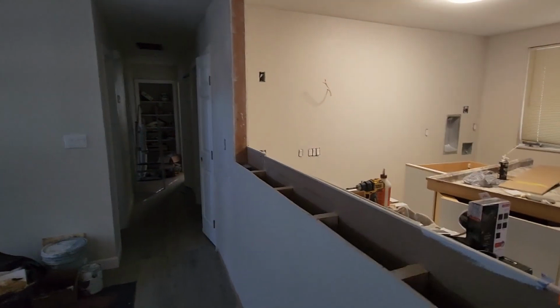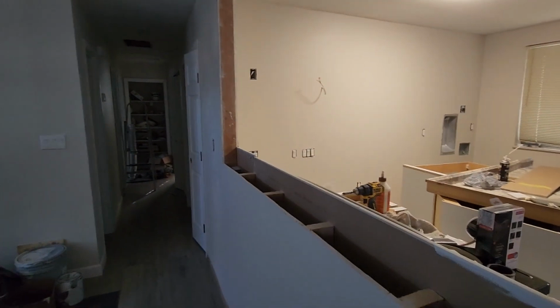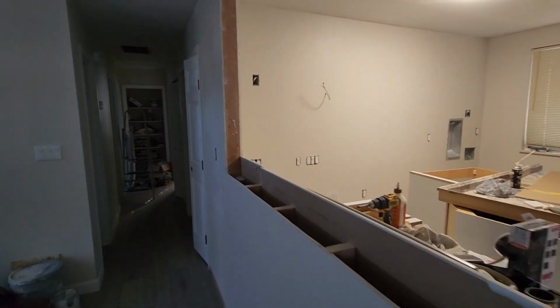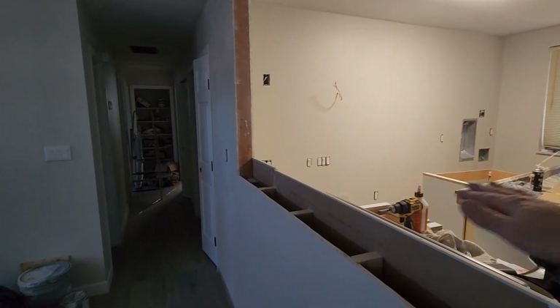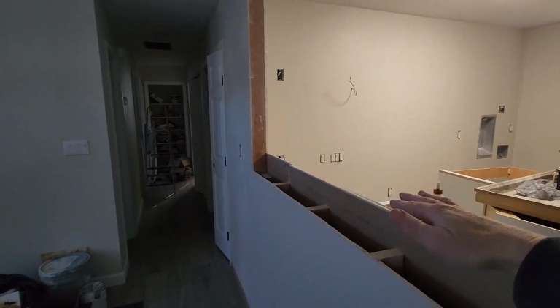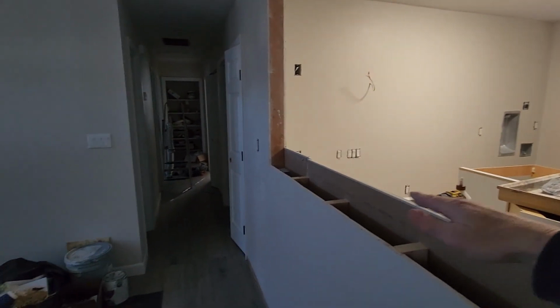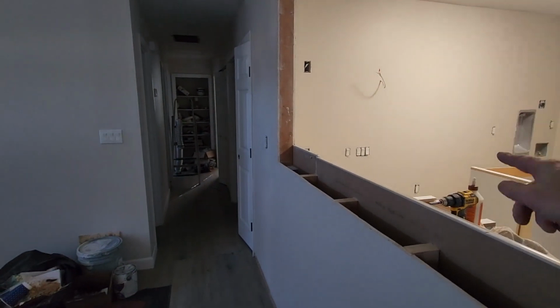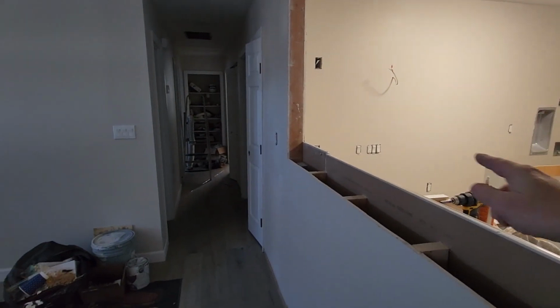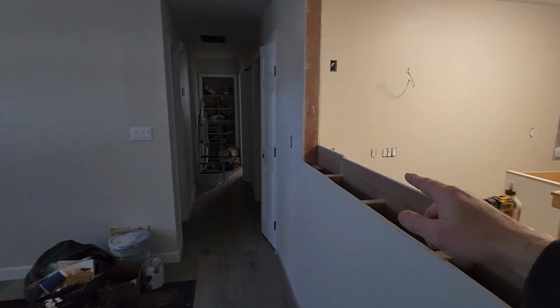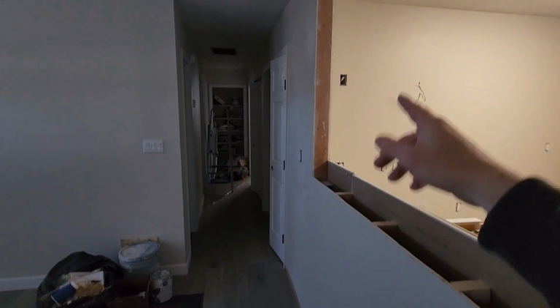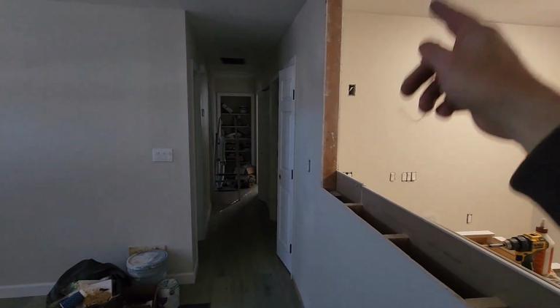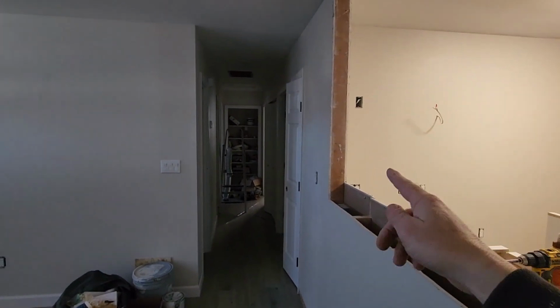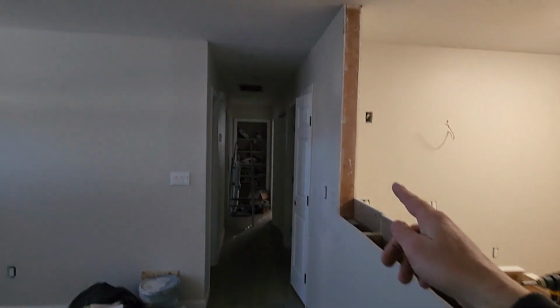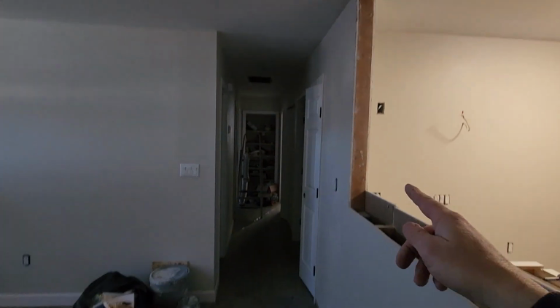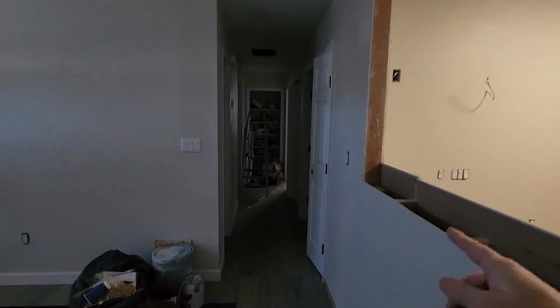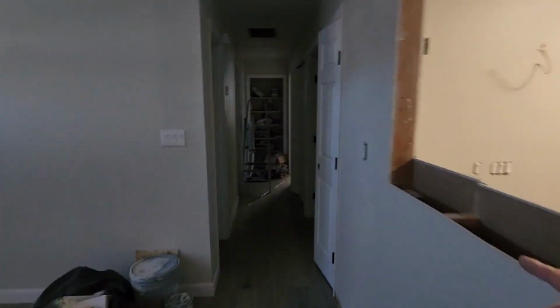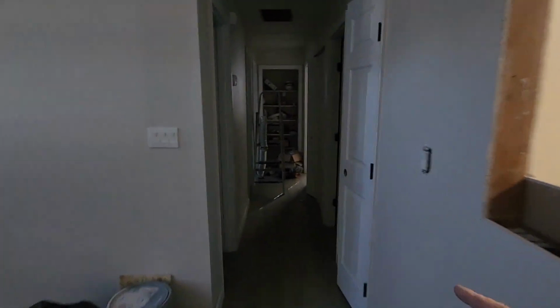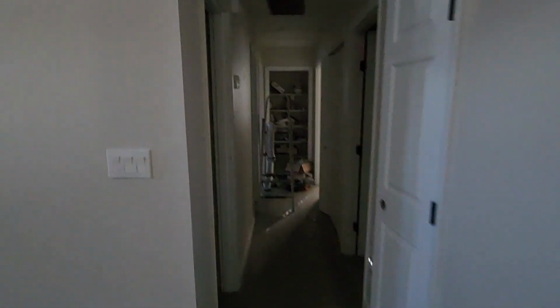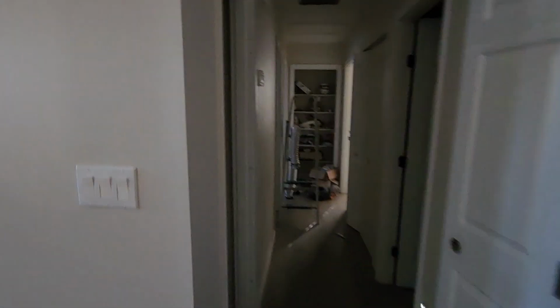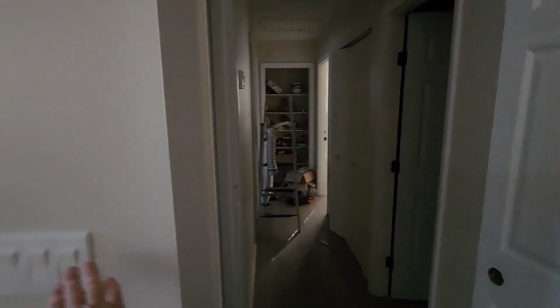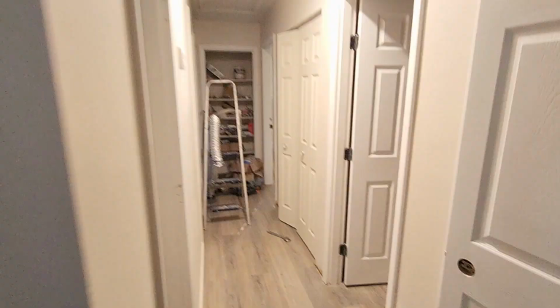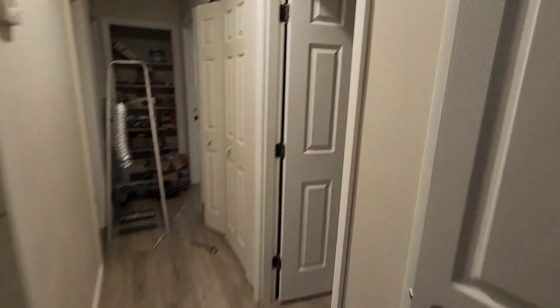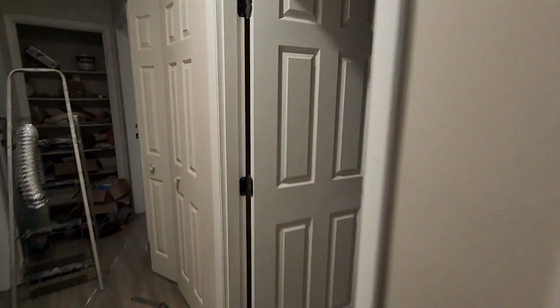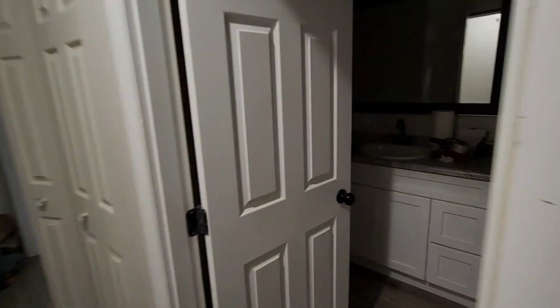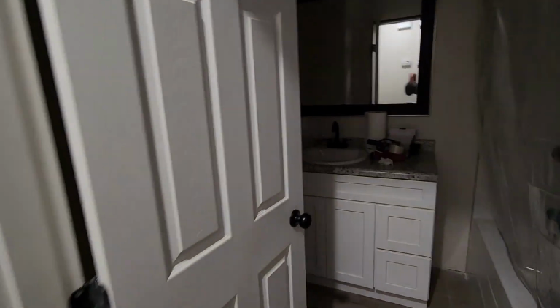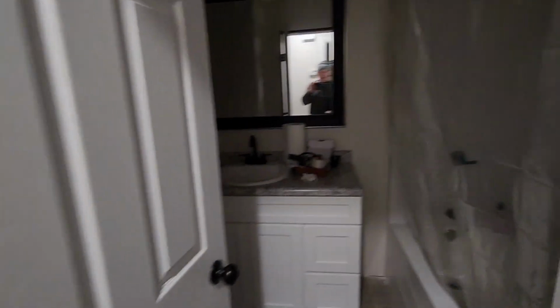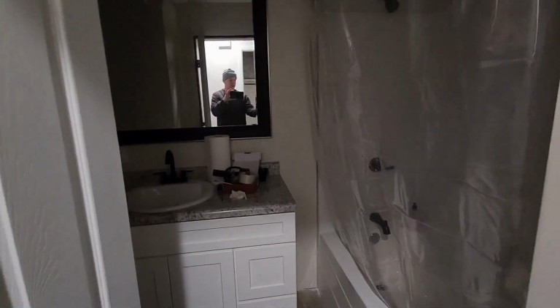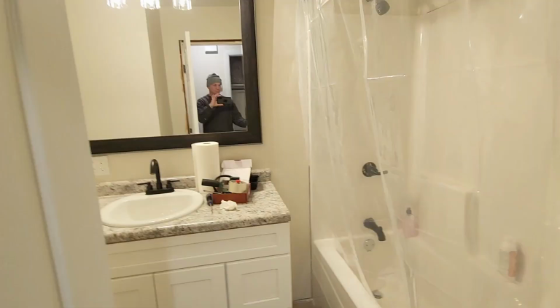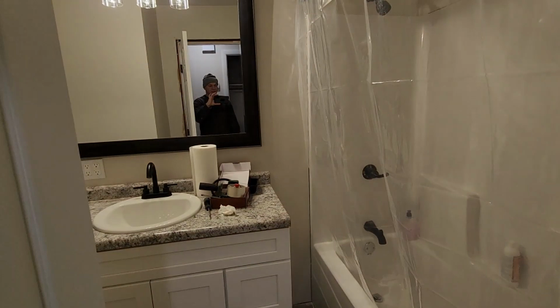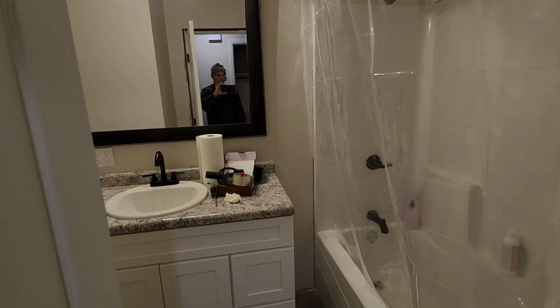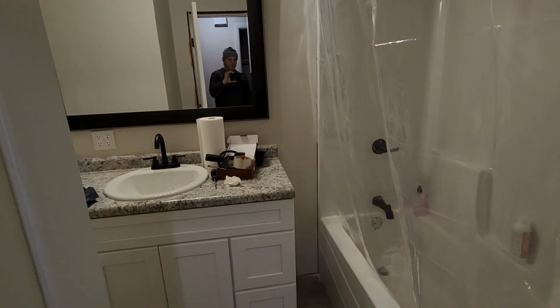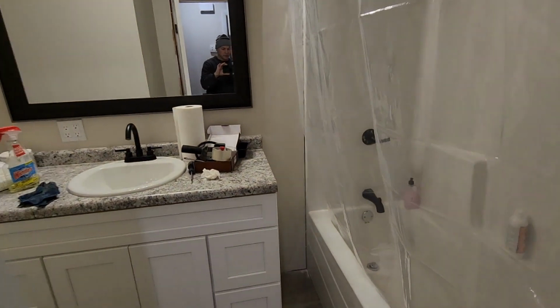The cabinets are going to go in pretty soon and the countertops on top of that. I do need to finish these corners right here. Moving on — here is the bathroom, and everything looks pretty good.